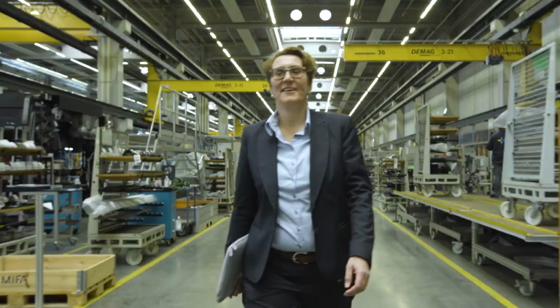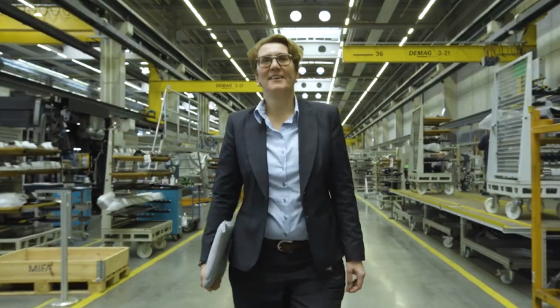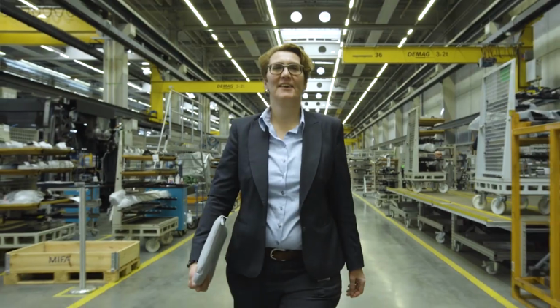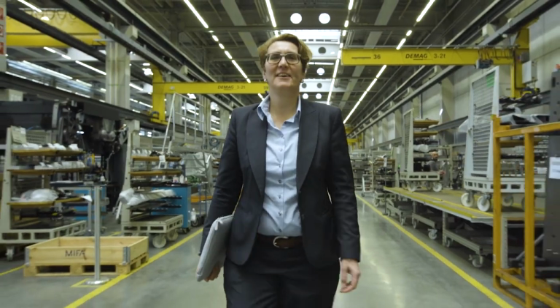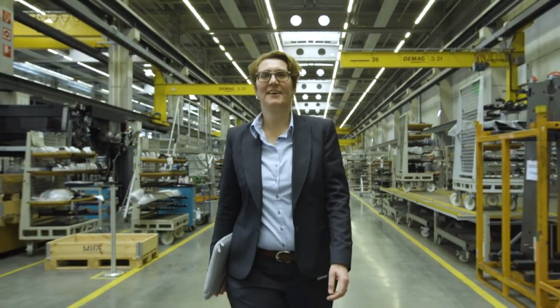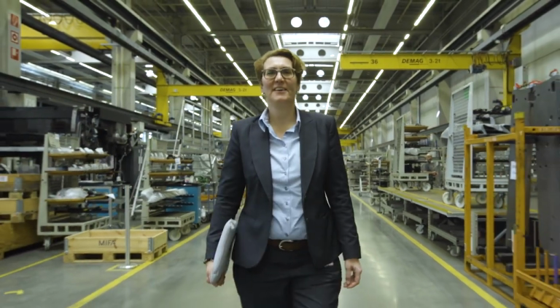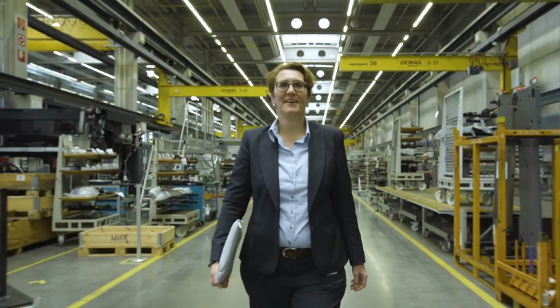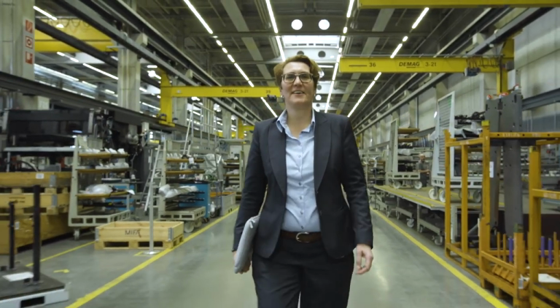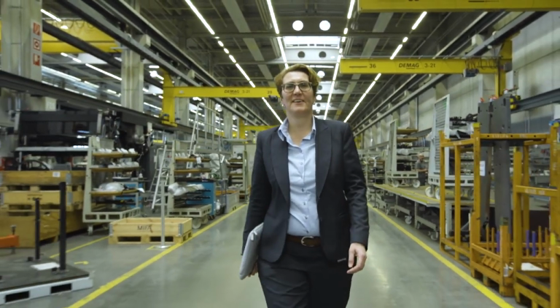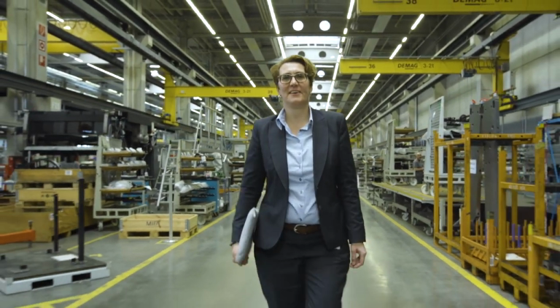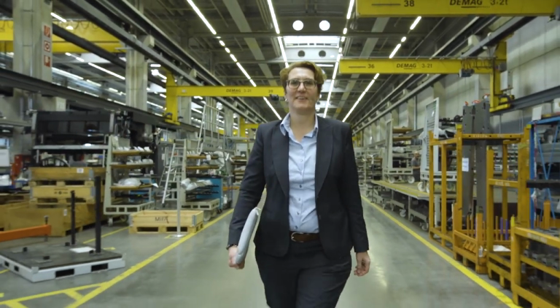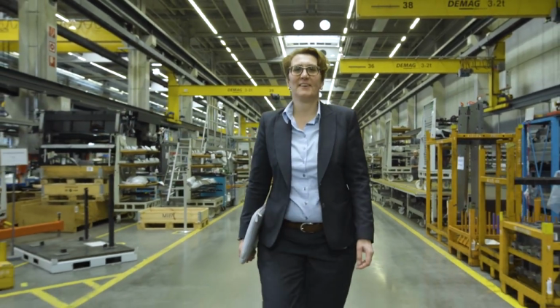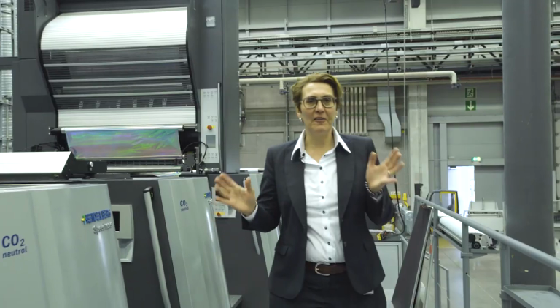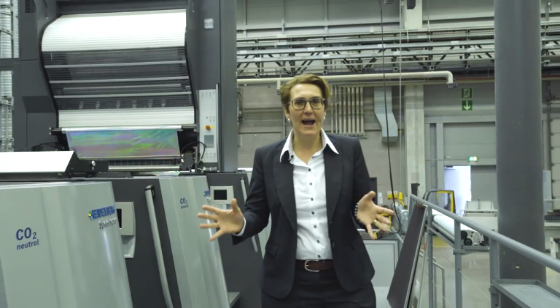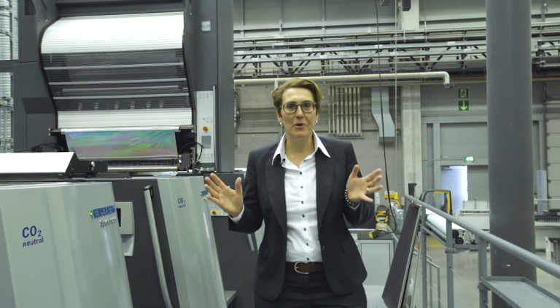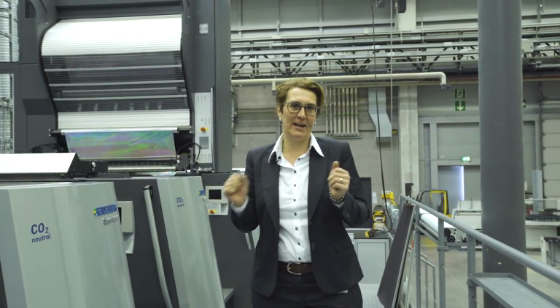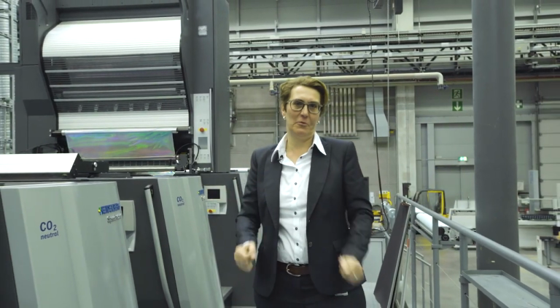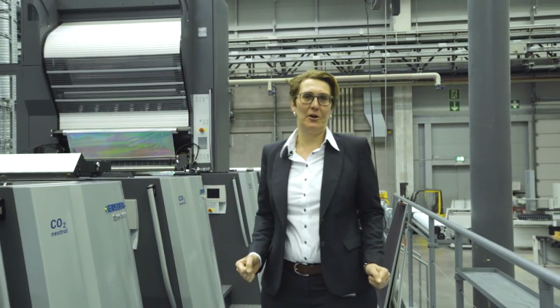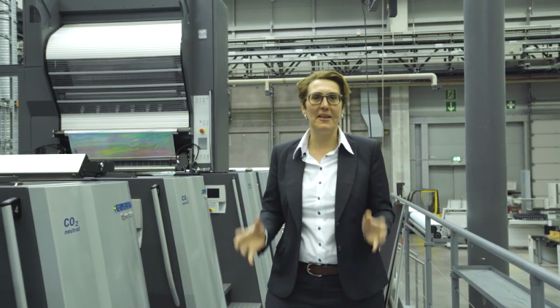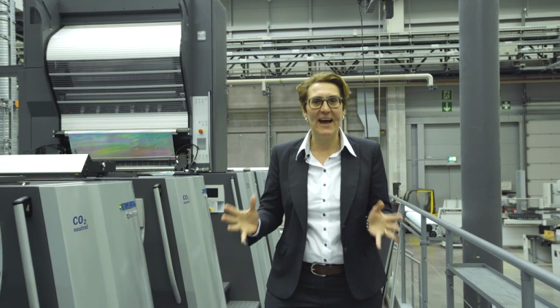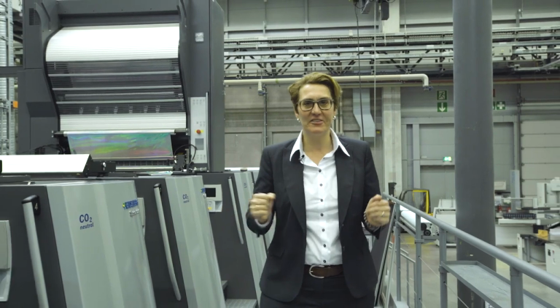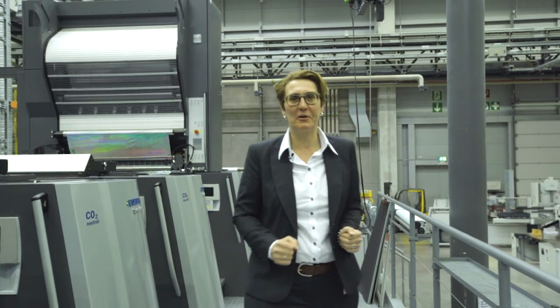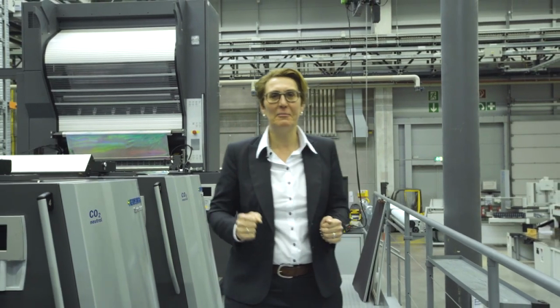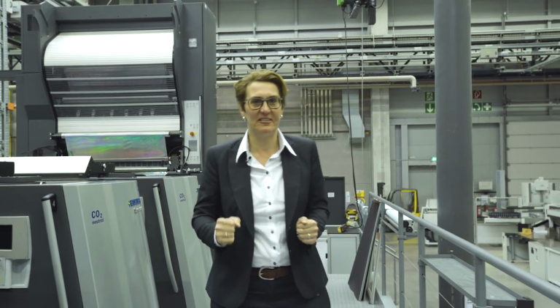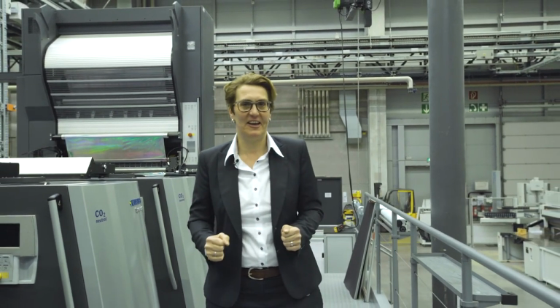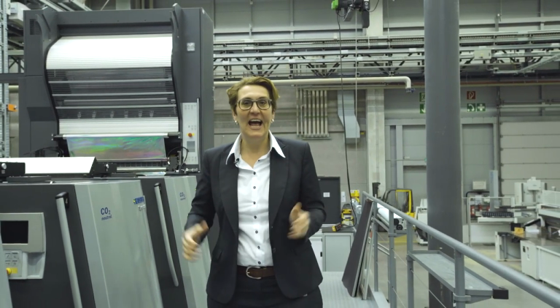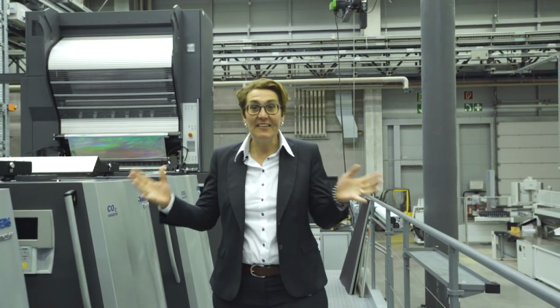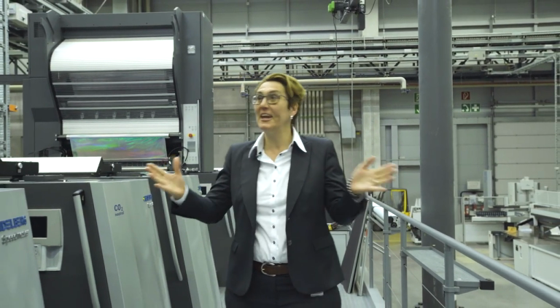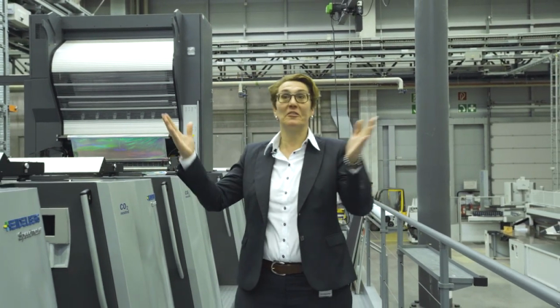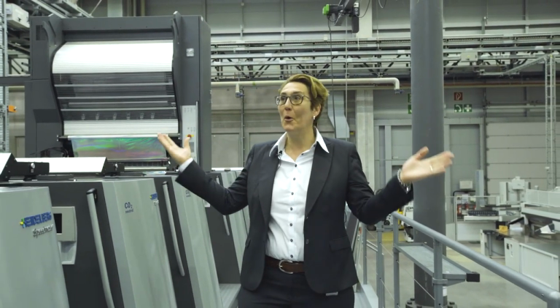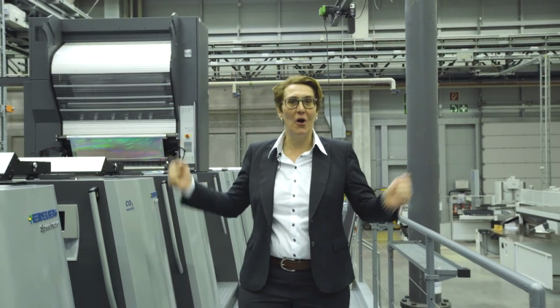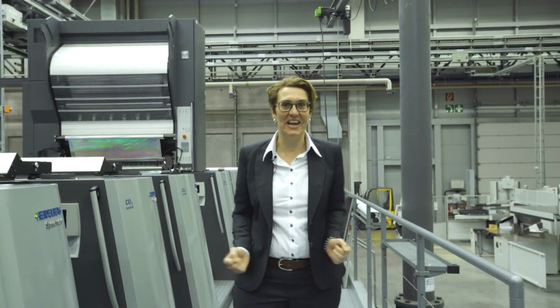Hello, this is Kerstin. Today I'm in the heart of the Heidelberg packaging world in the Packaging Print Media Center. Let's see what's going on here.